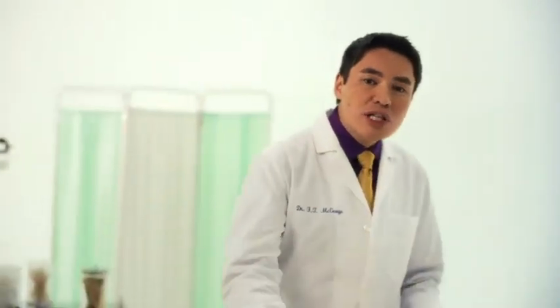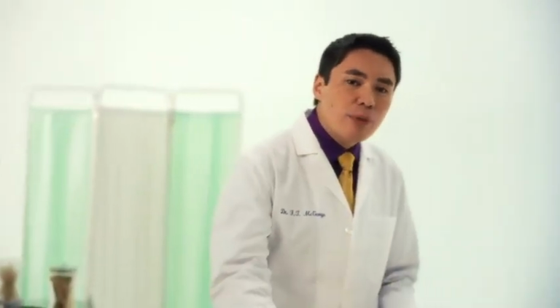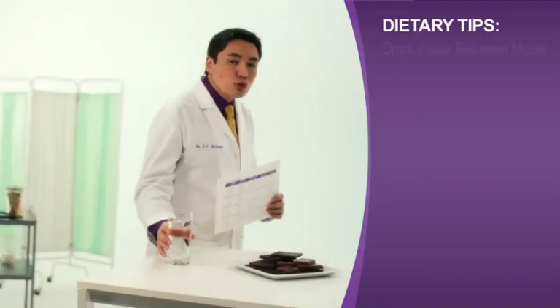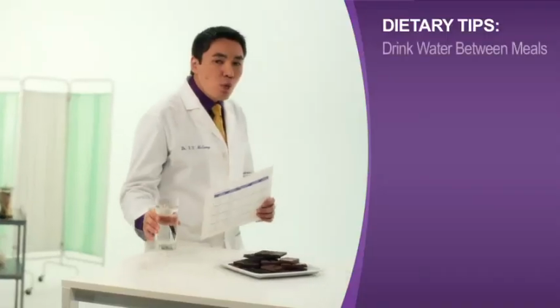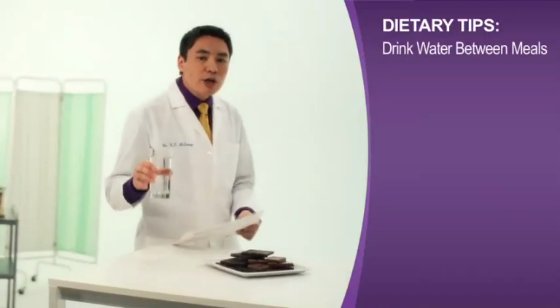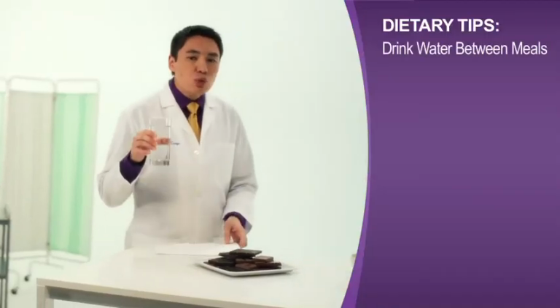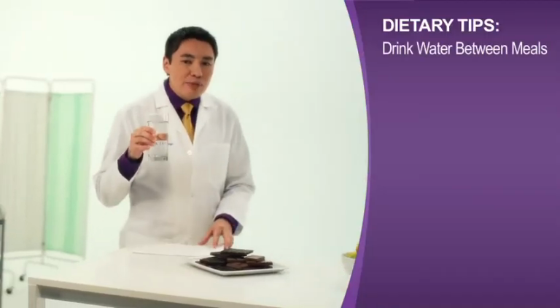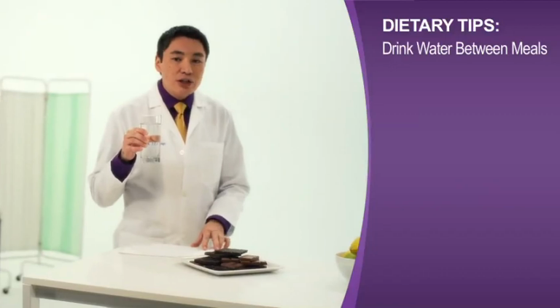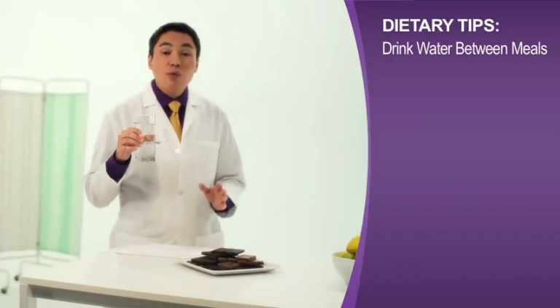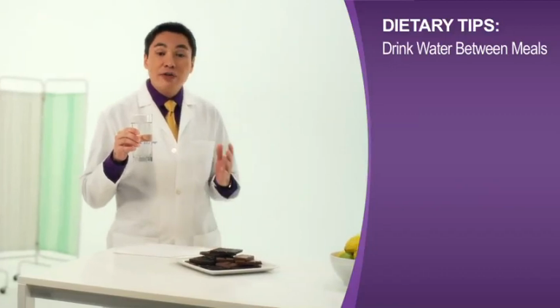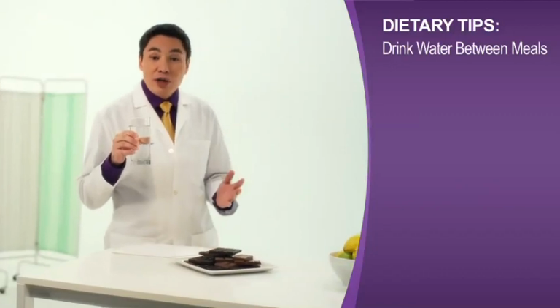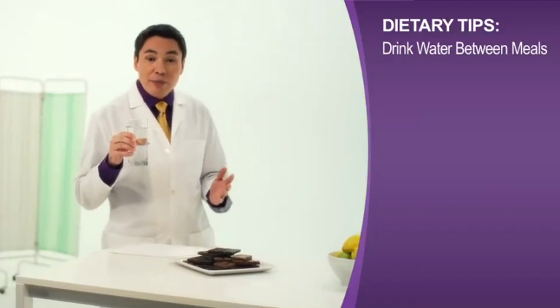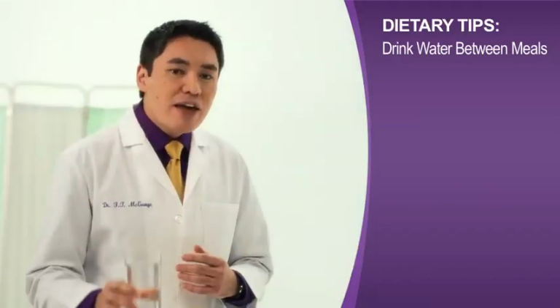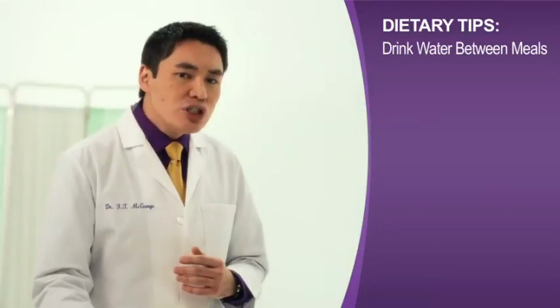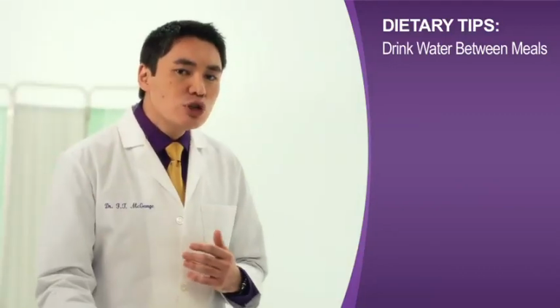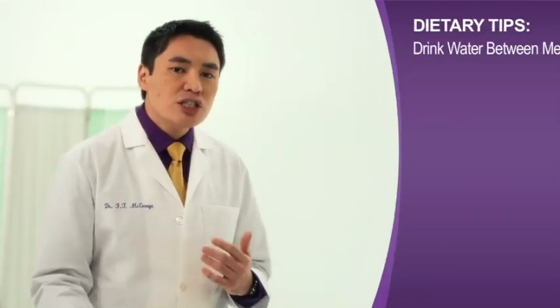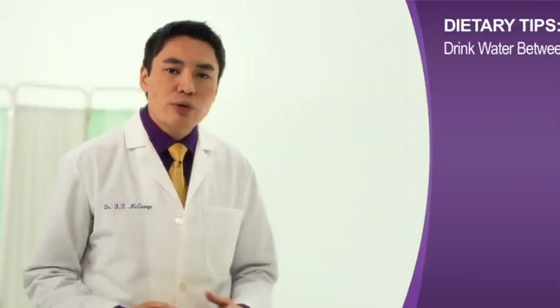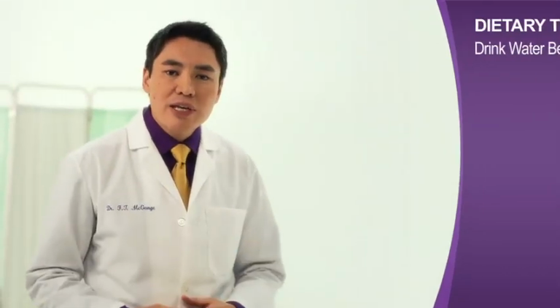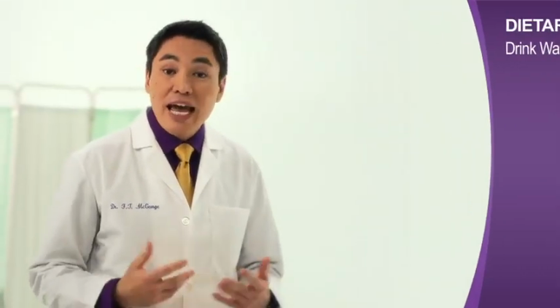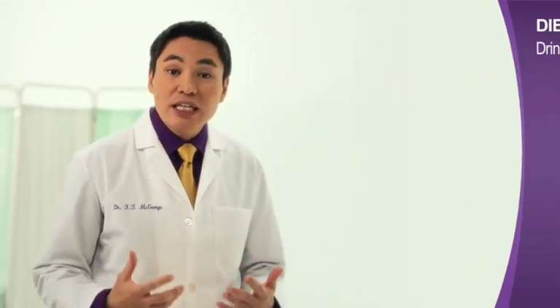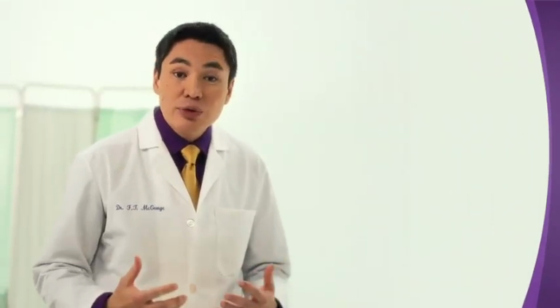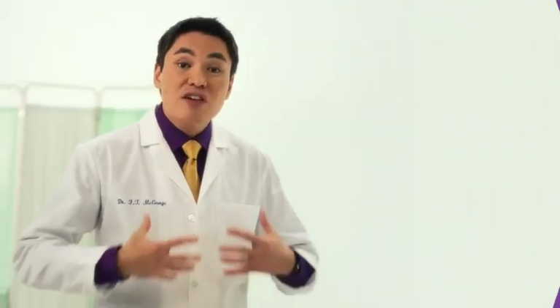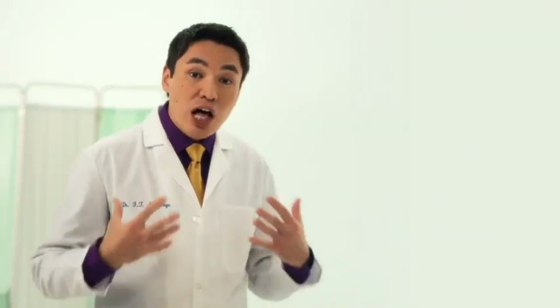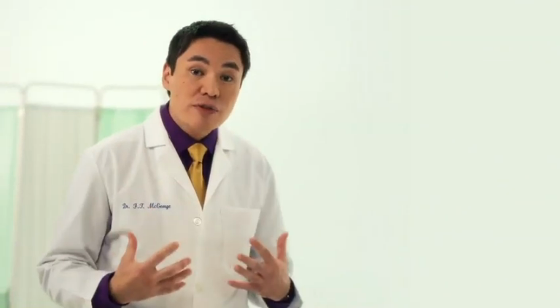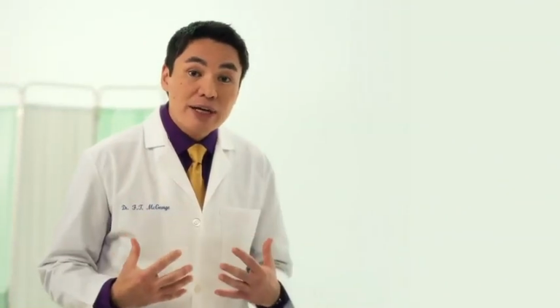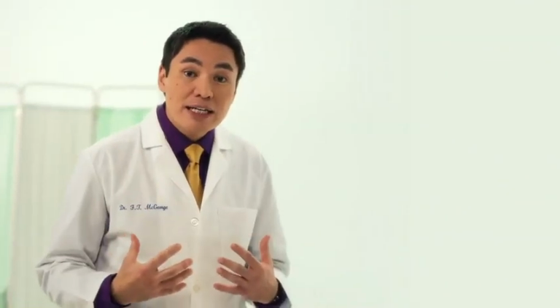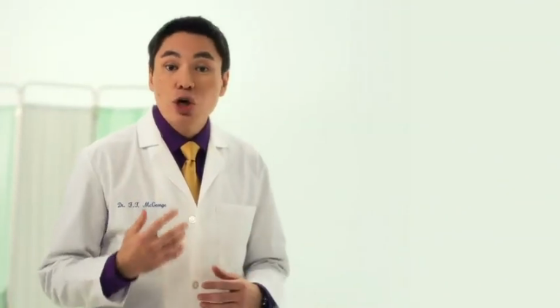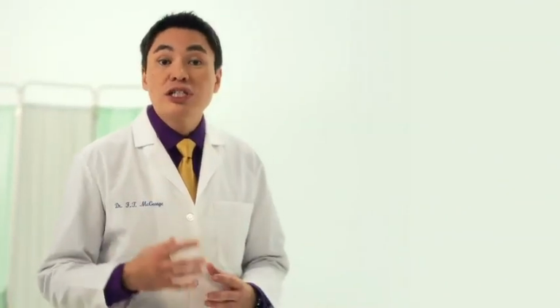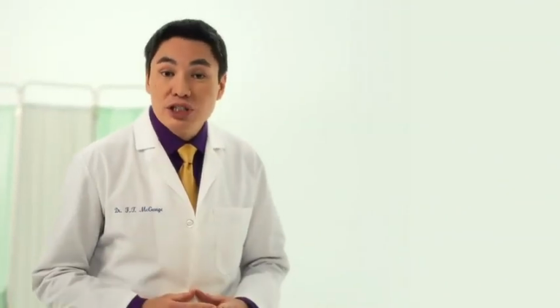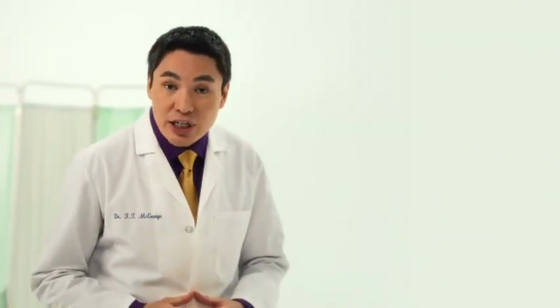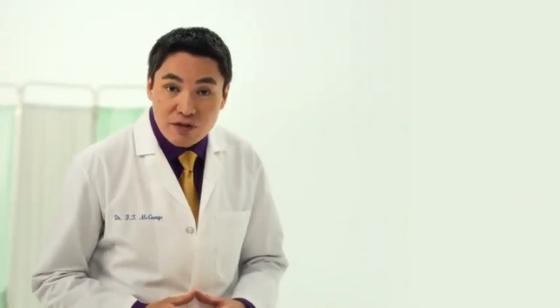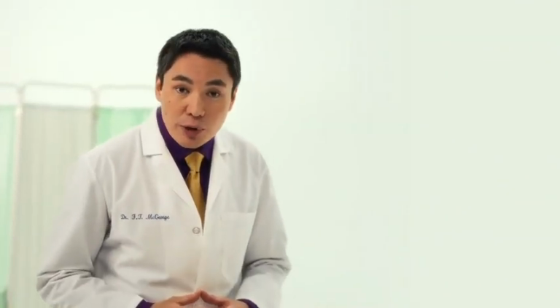For example, drink water between meals rather than with them. If you consume too much liquid with a meal, it actually increases the volume of stomach contents, which increases your chance of heartburn.